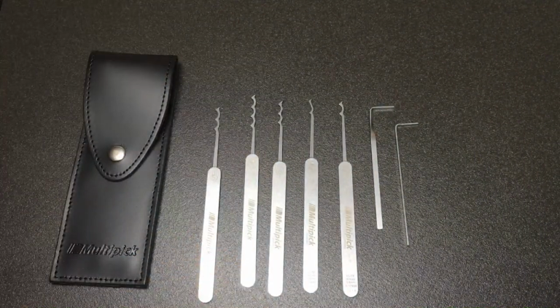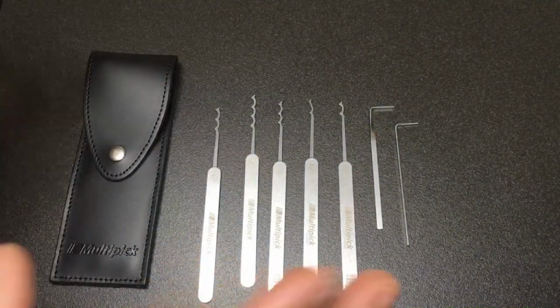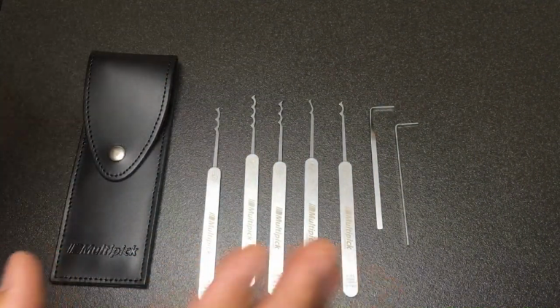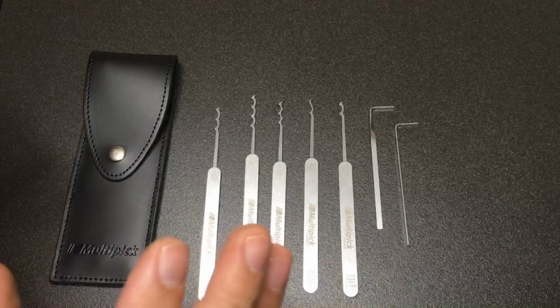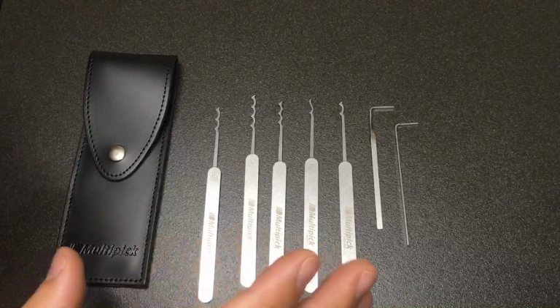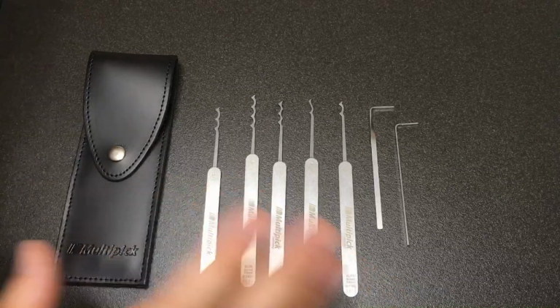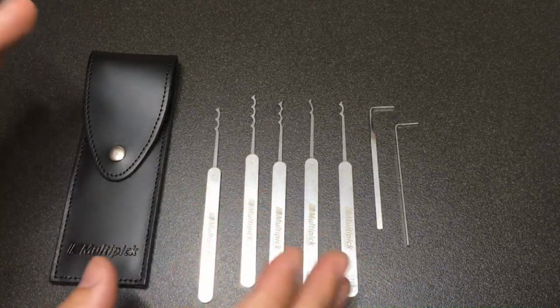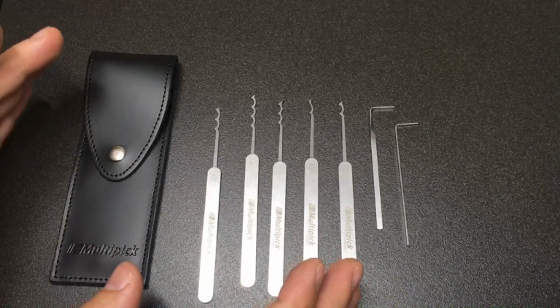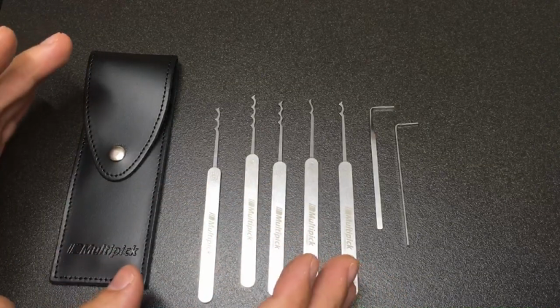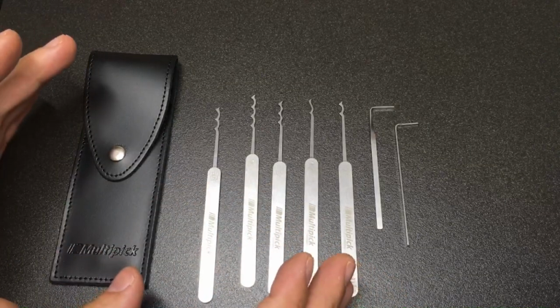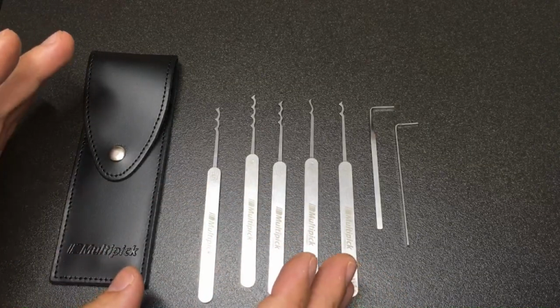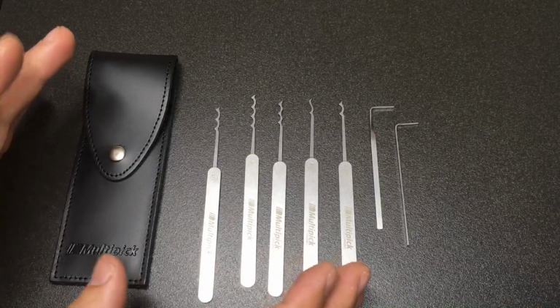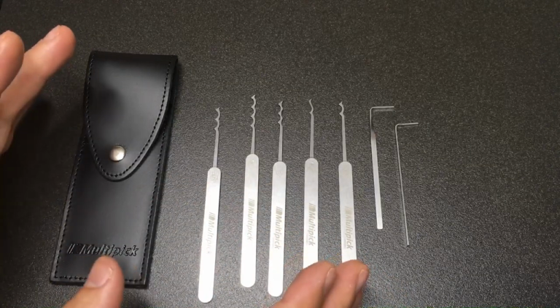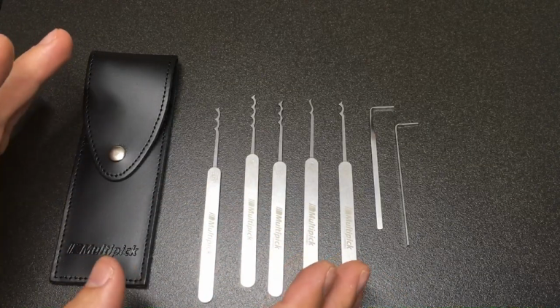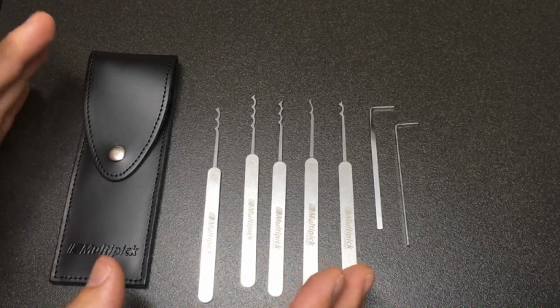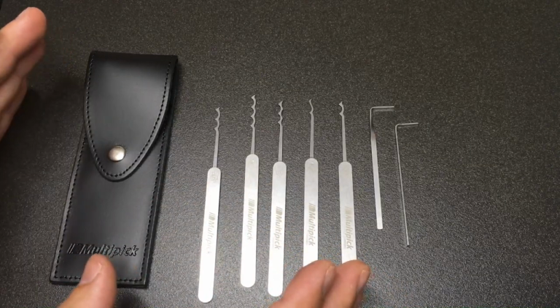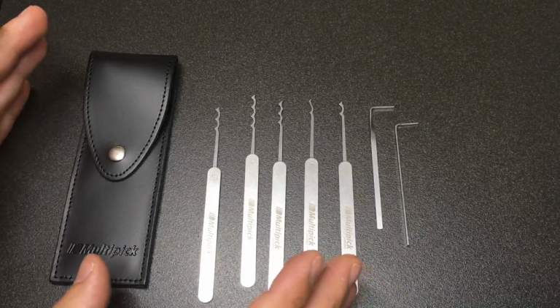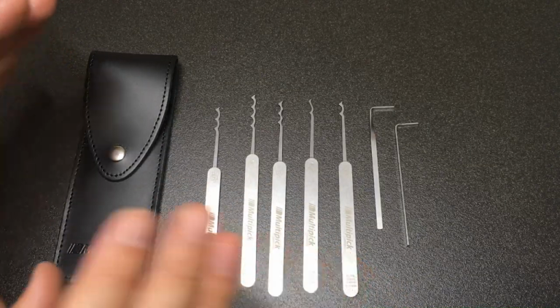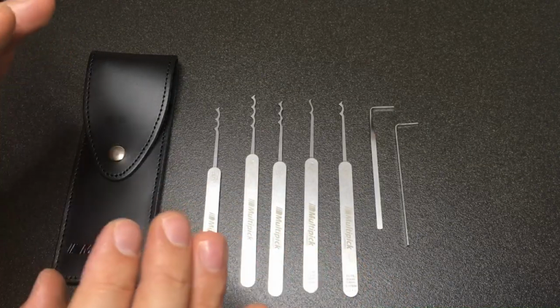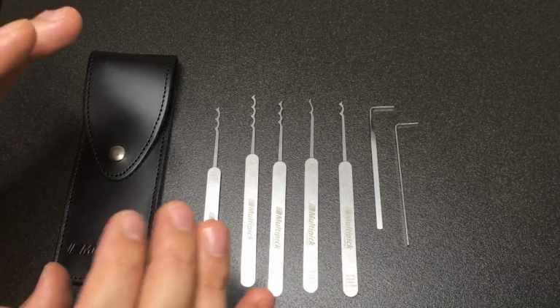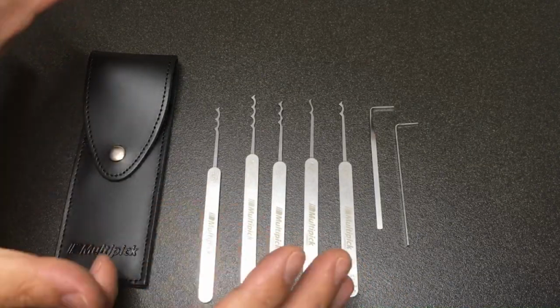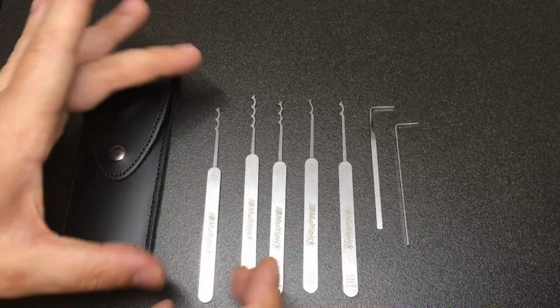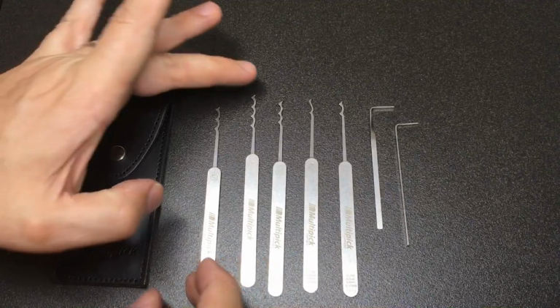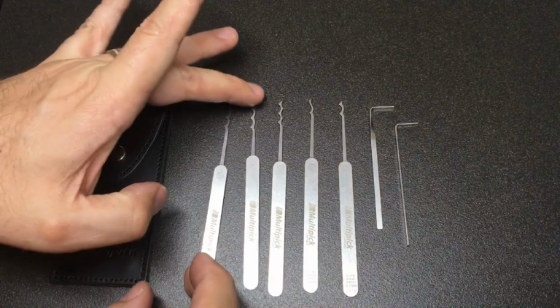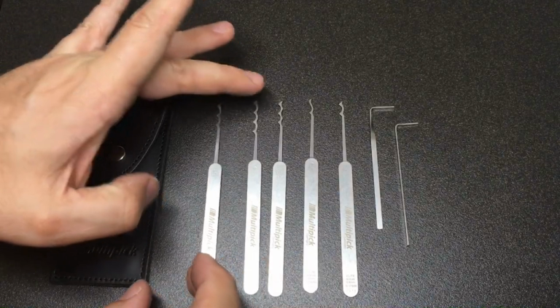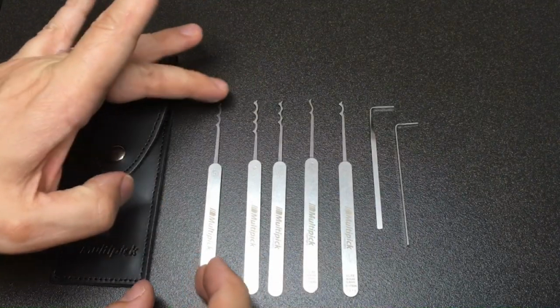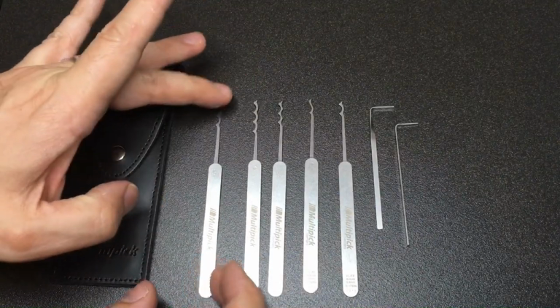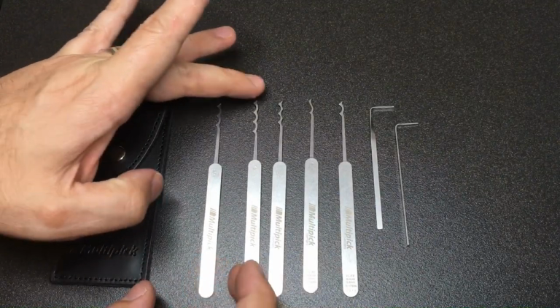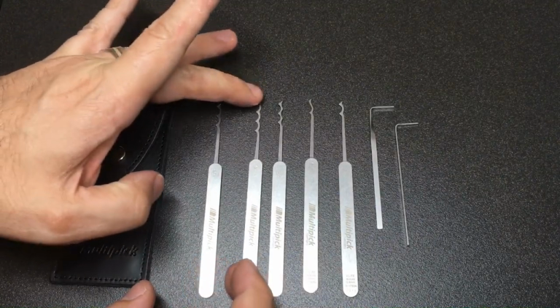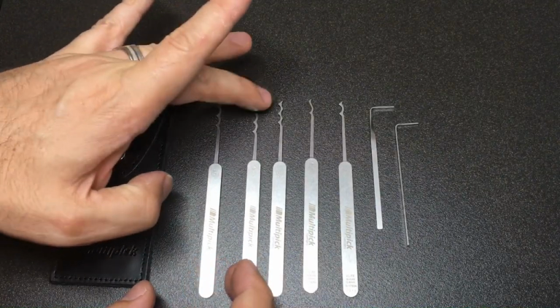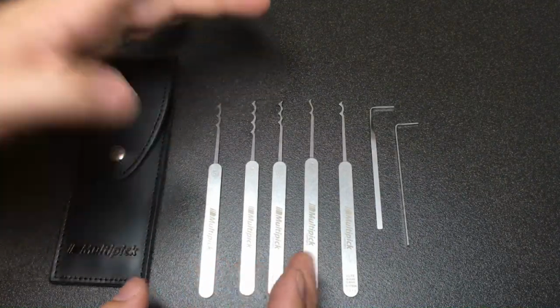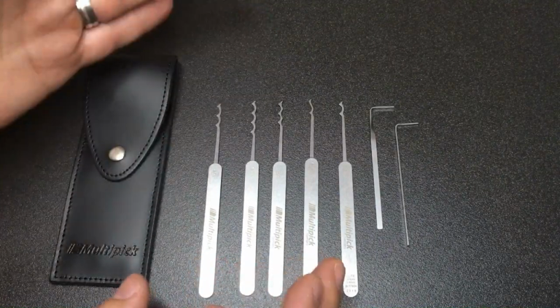Another thing always worth noting with Multi-Pick picks is that not only do they tell you exactly what it is — for example, Bogota 3 in 0.6 millimeters — but it also has its own serial number and date of manufacture, which is really cool. It really is a premium set. Let's have a go at using some of these, and then we'll talk about how you might incorporate them into your set and how they work.